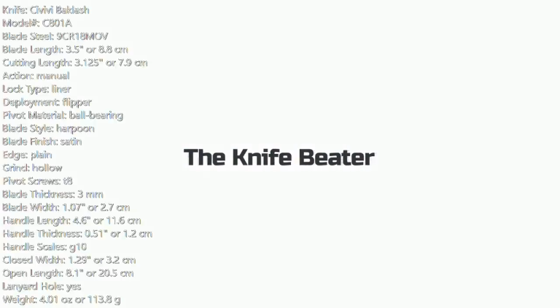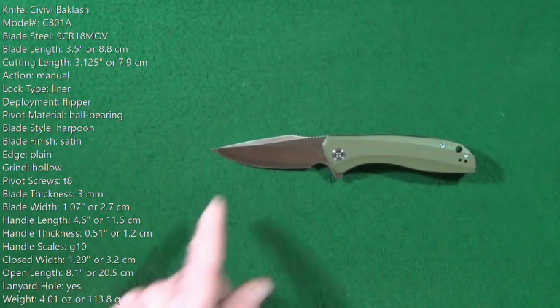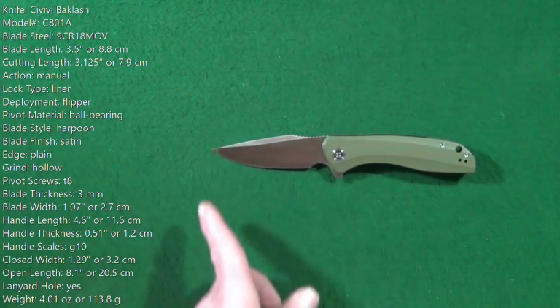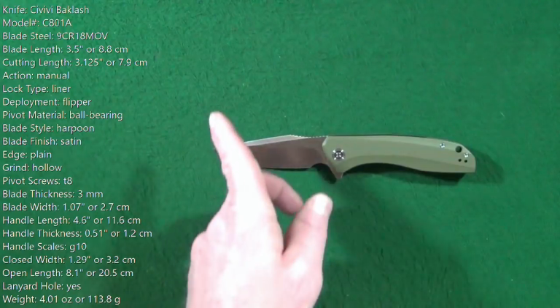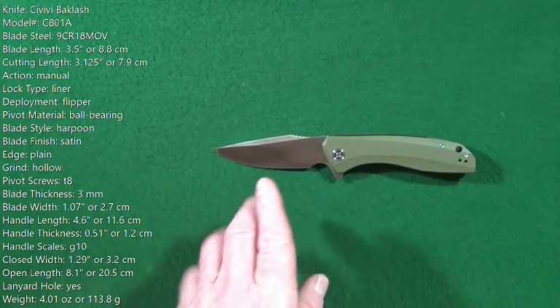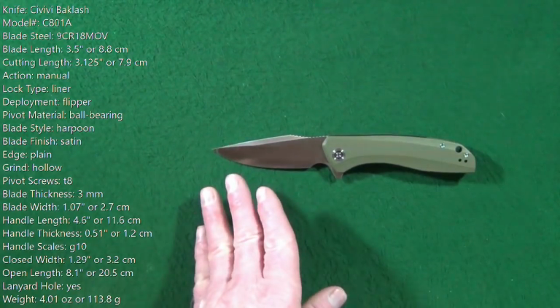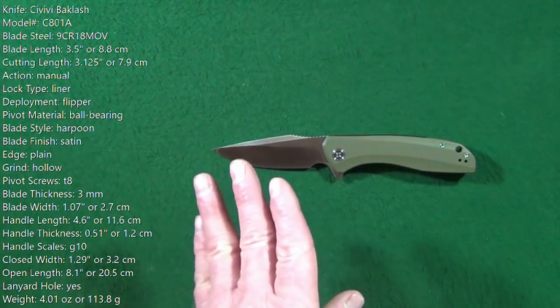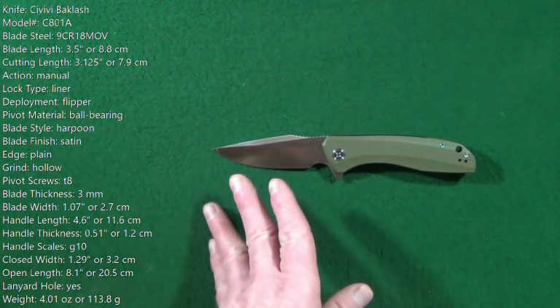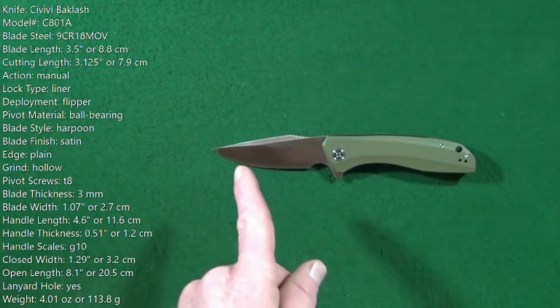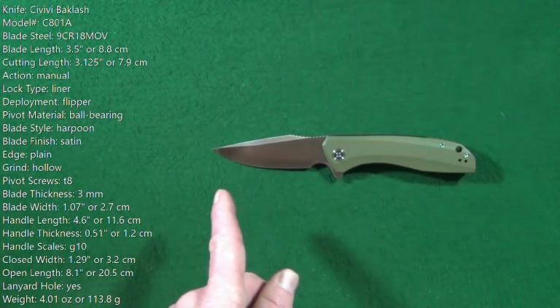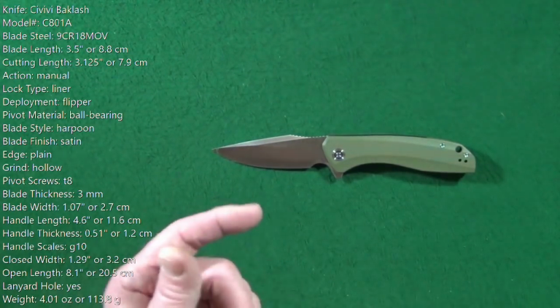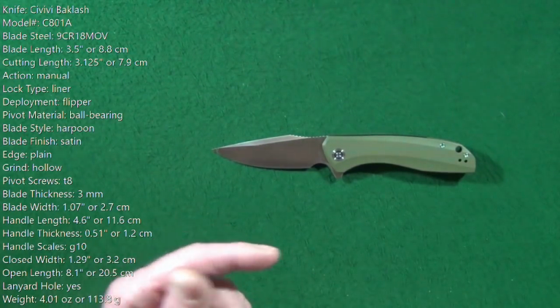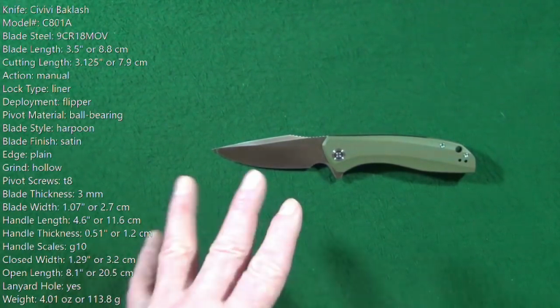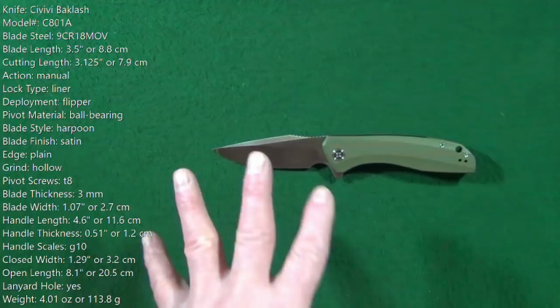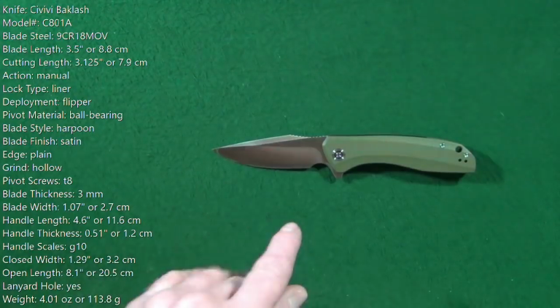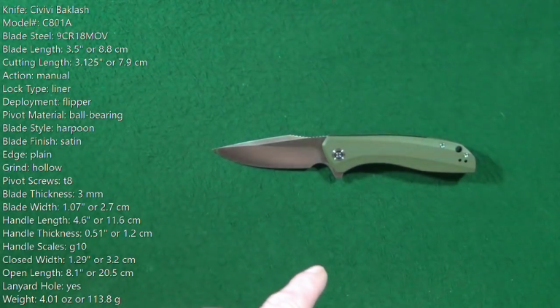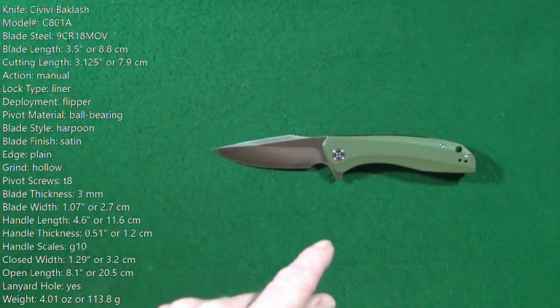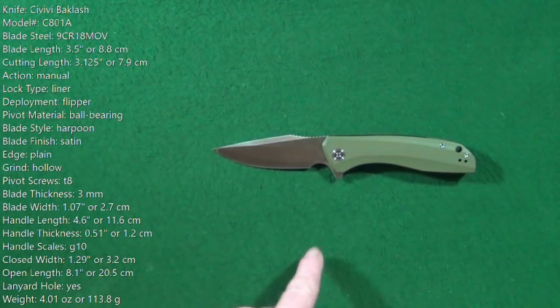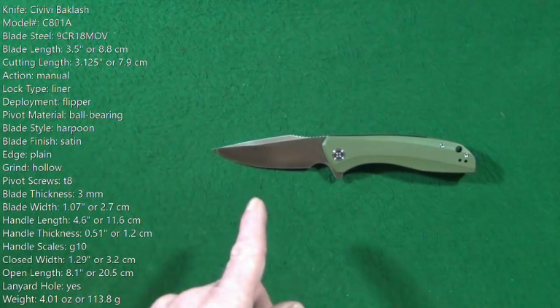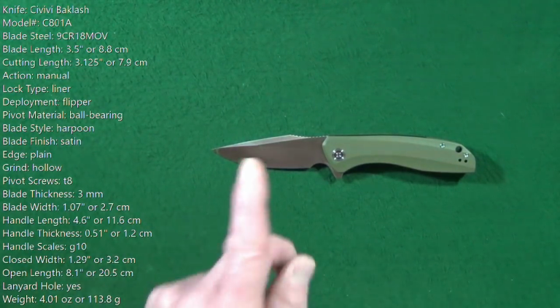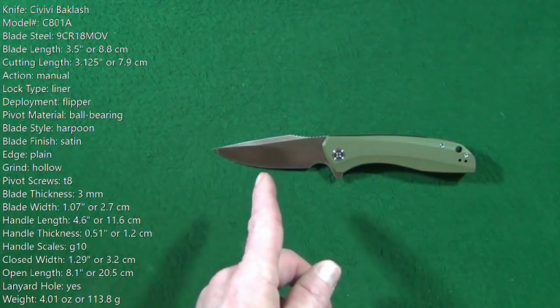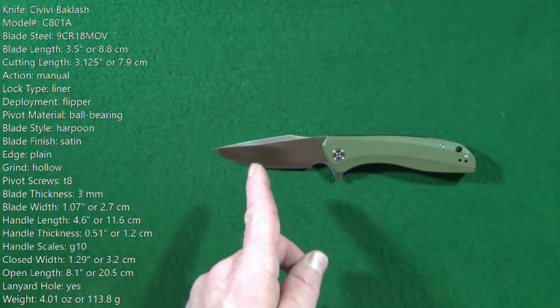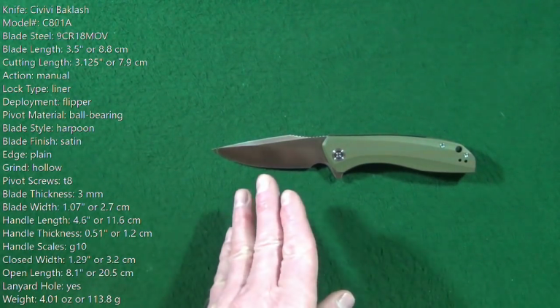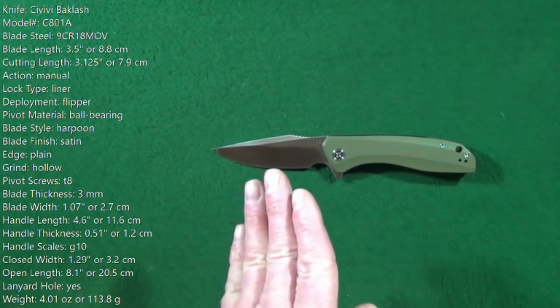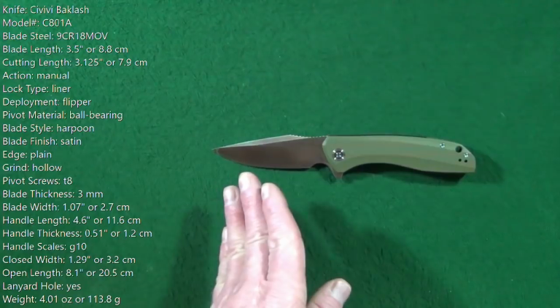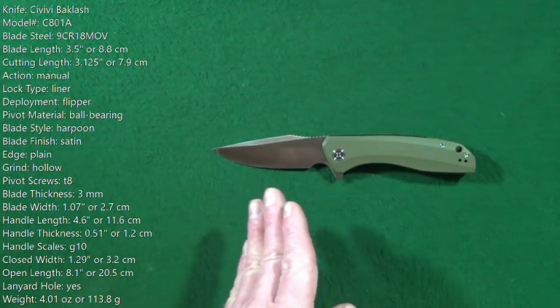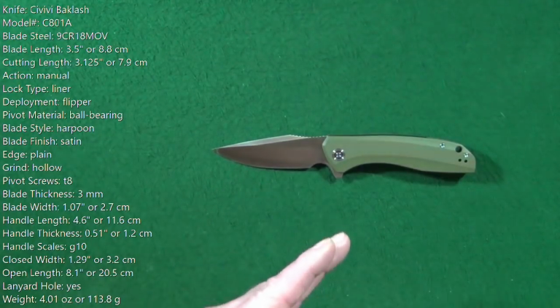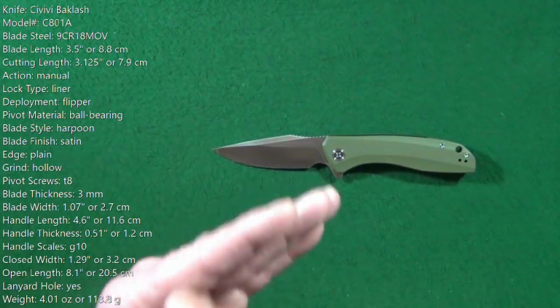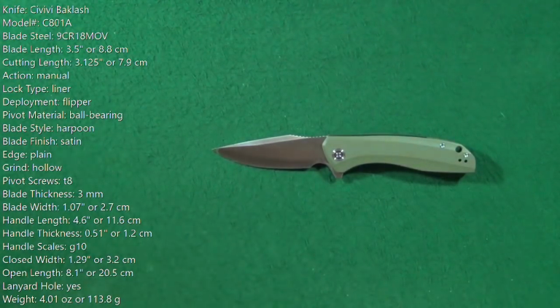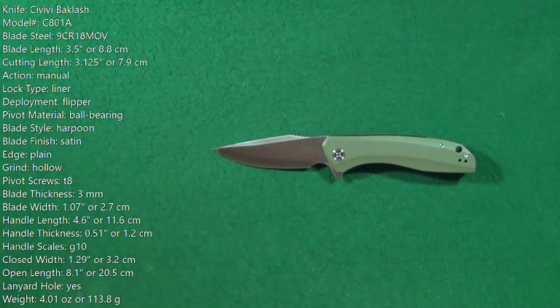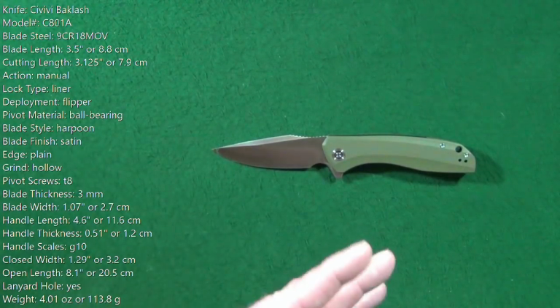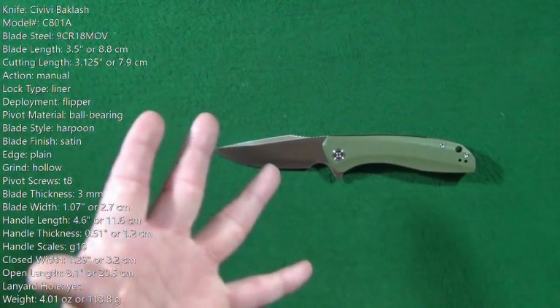You should be looking at the specs here — these are all measurements that I personally took myself. If you're interested, go ahead and pause and read. I will also list these specs in the description, so if you'd like to refer to them during the video, you can.